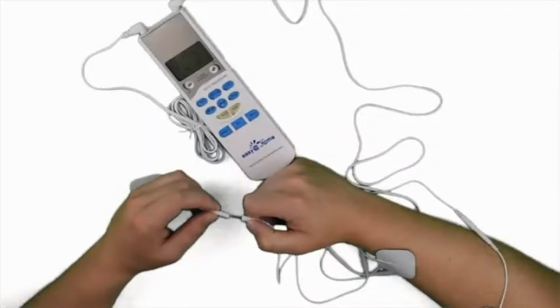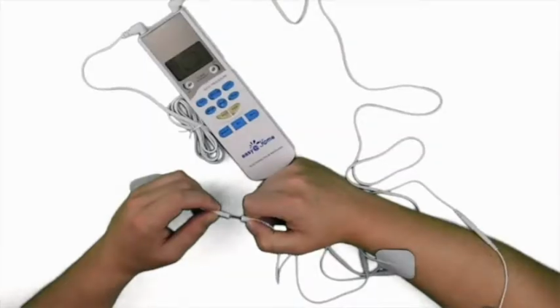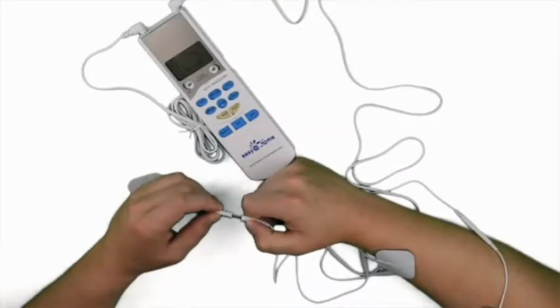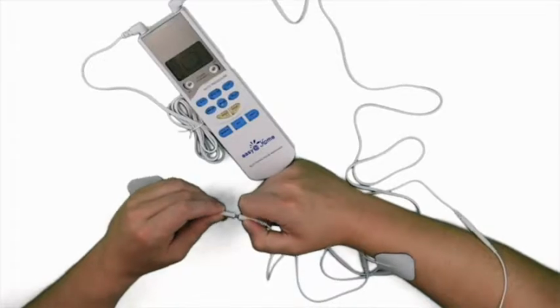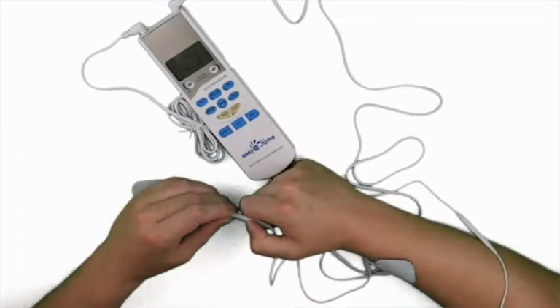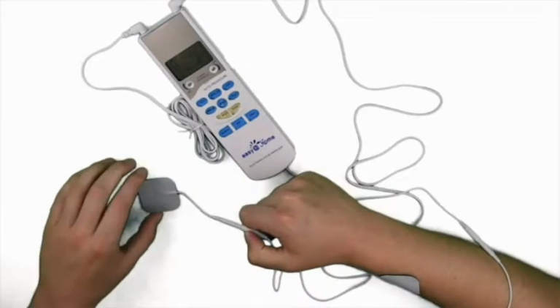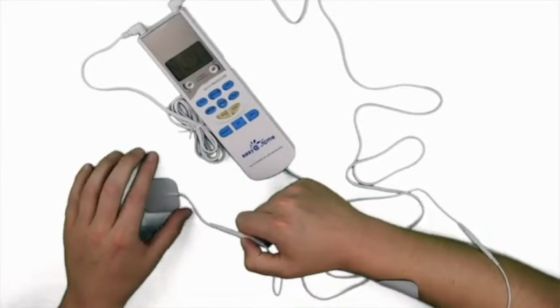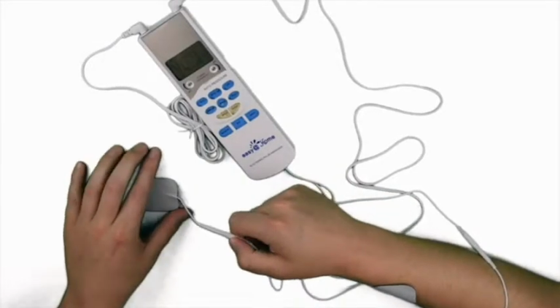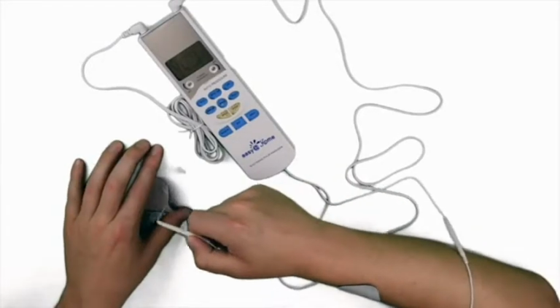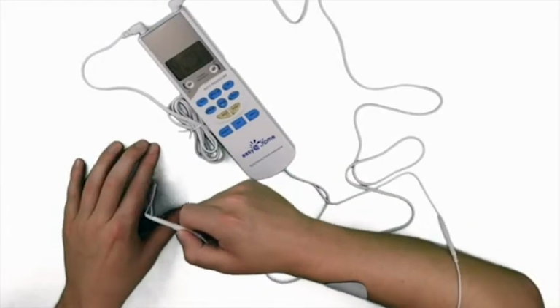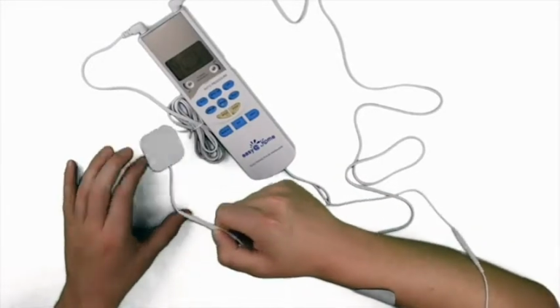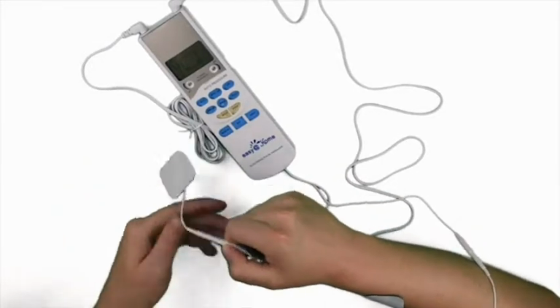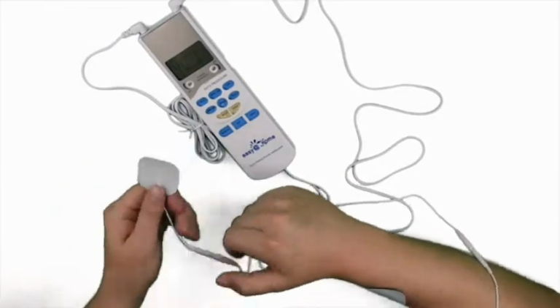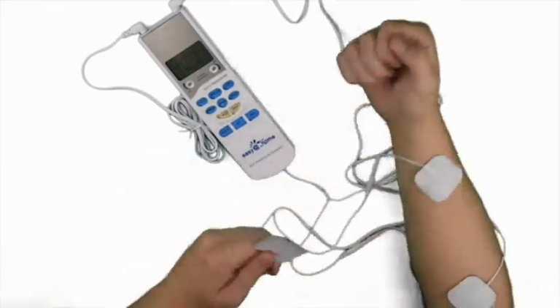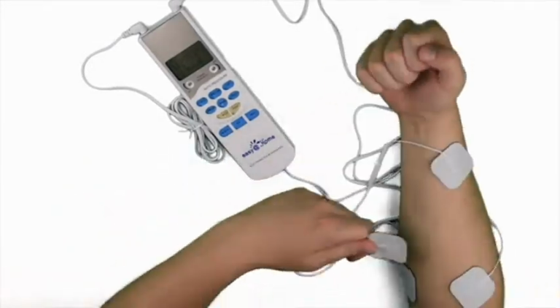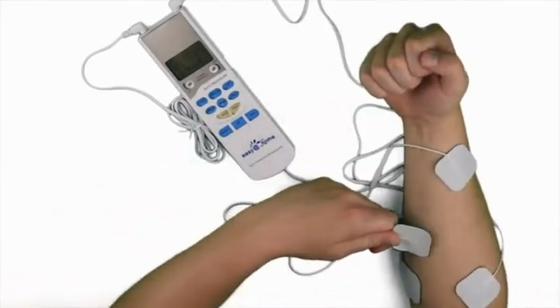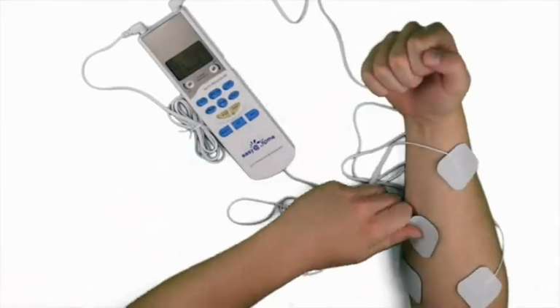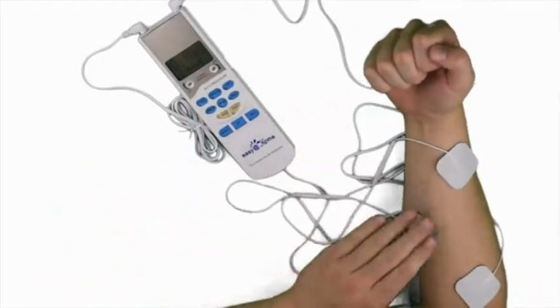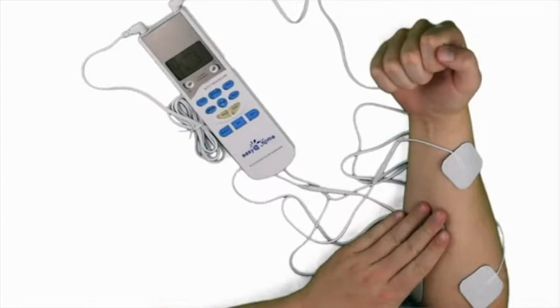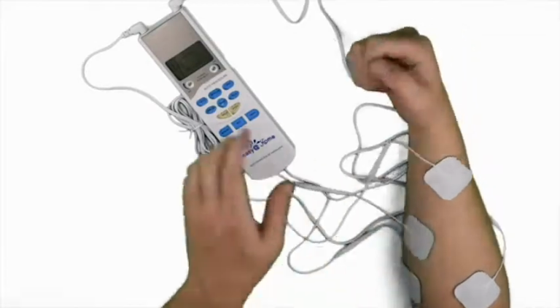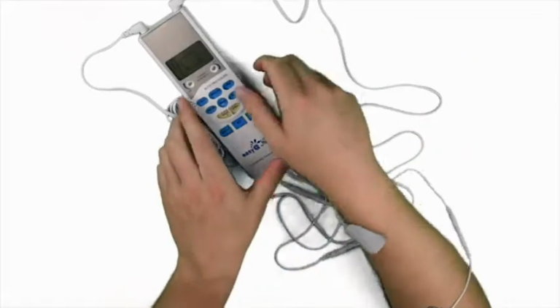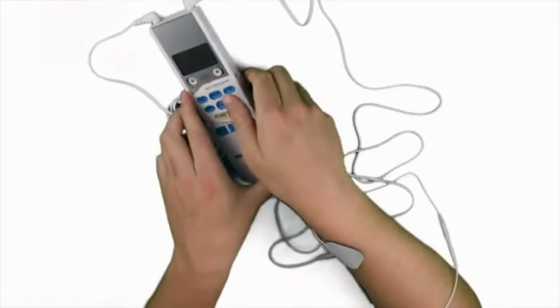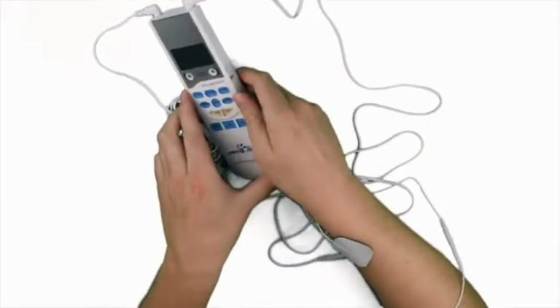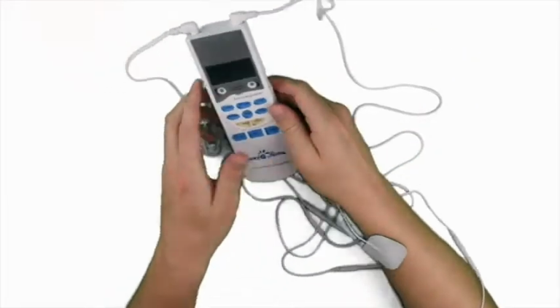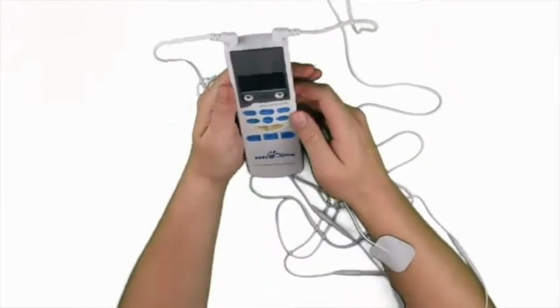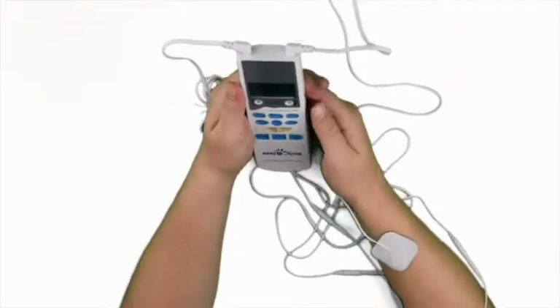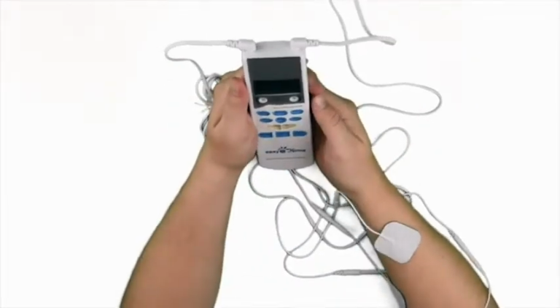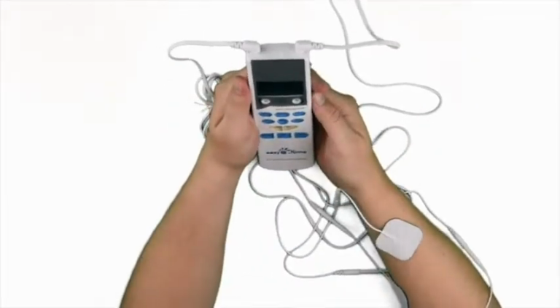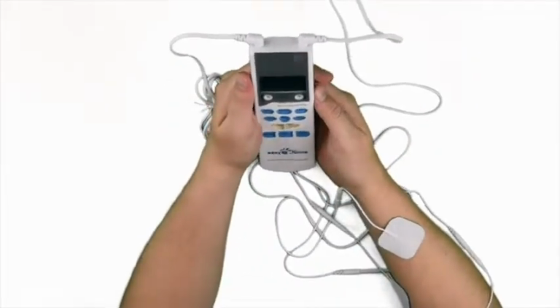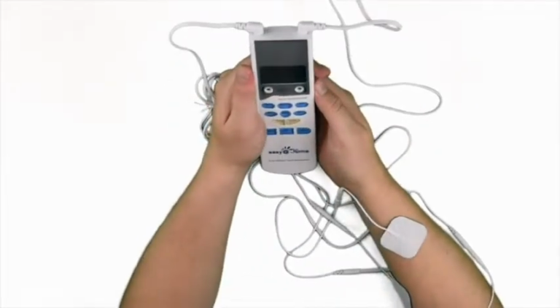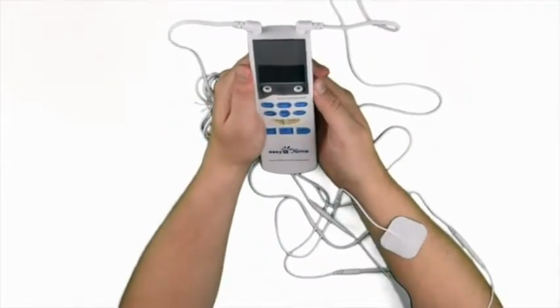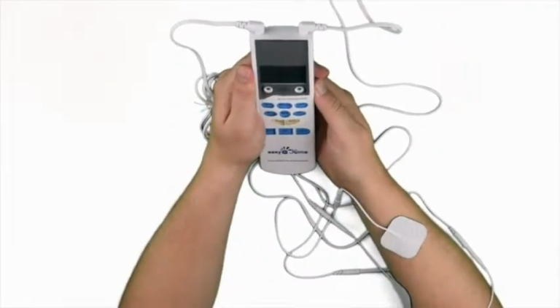Simply connect electrode pads to leads and the opposite ends to the device. Apply self-adhesive pads to troubled areas. Turn on the device, set your preferences, and enjoy the relief.